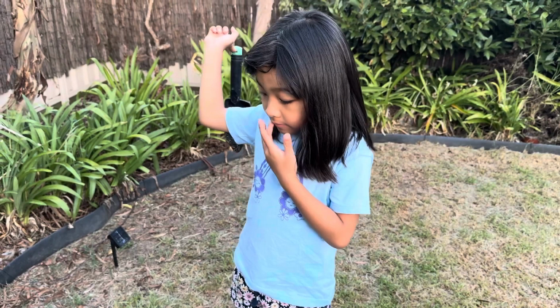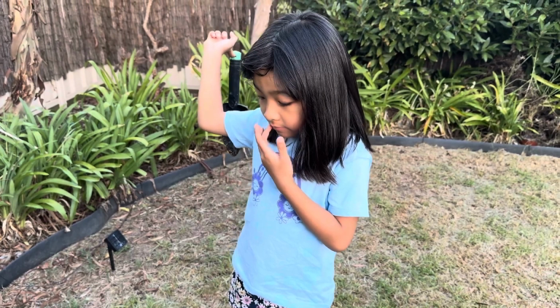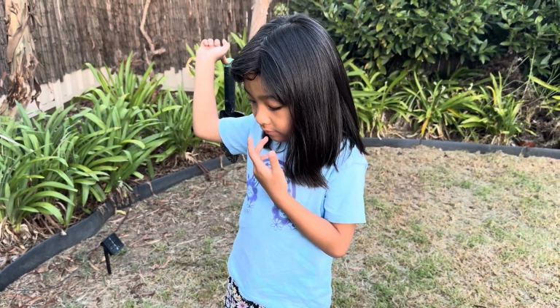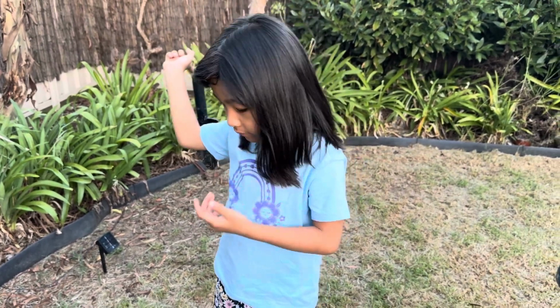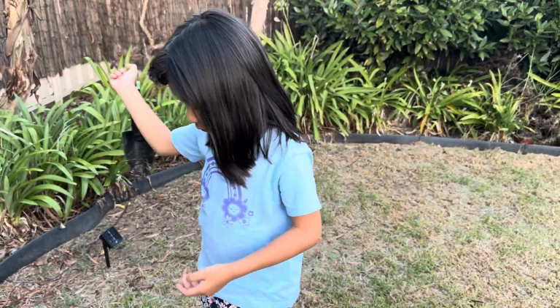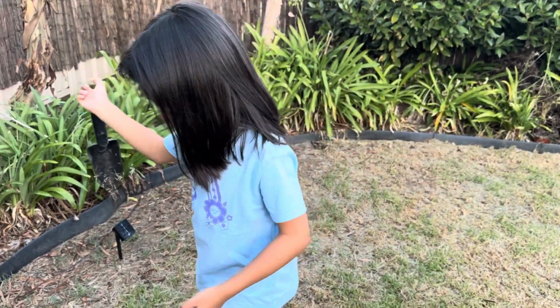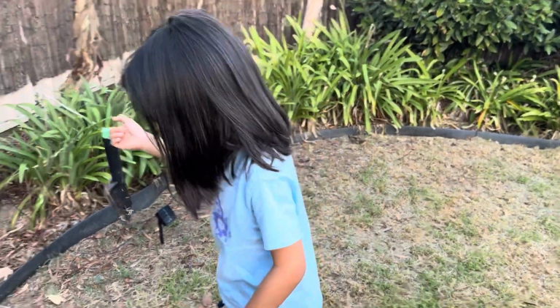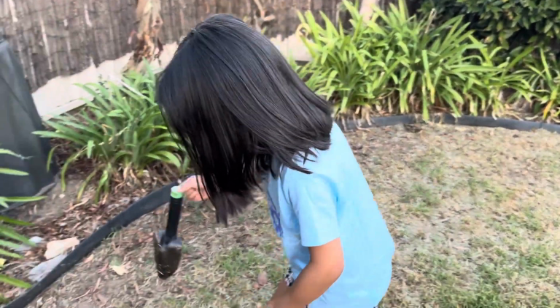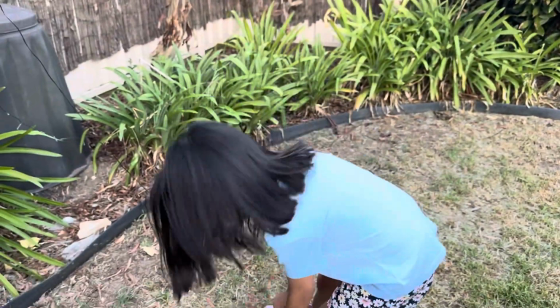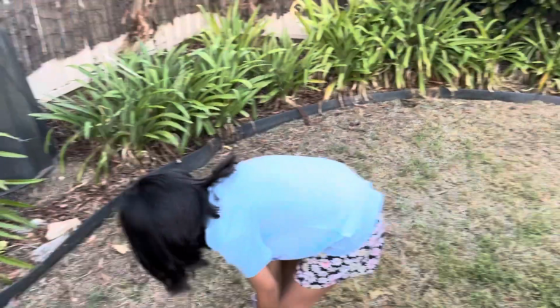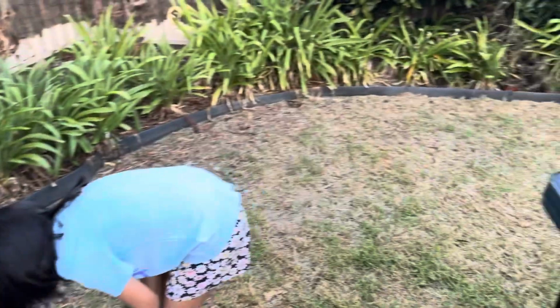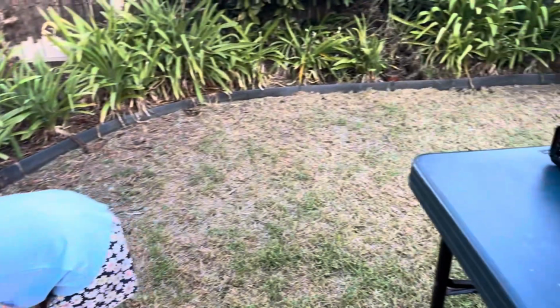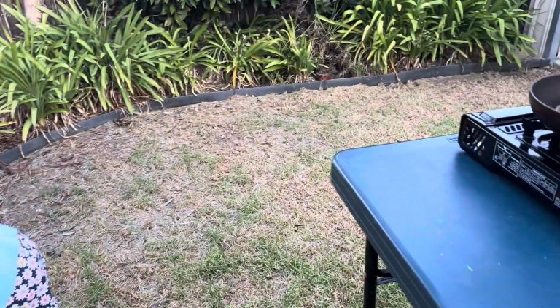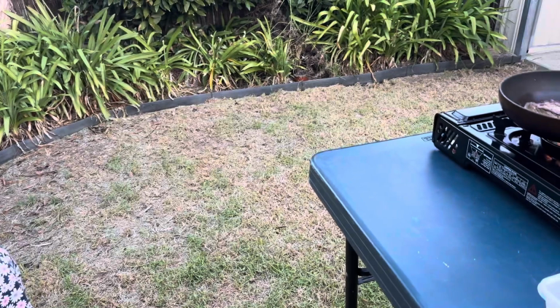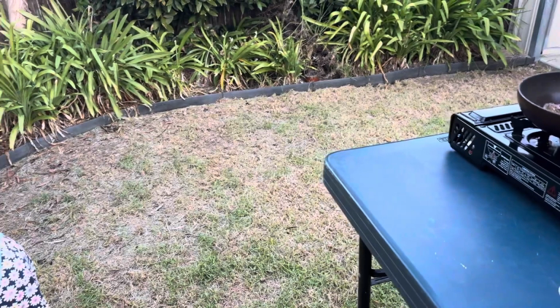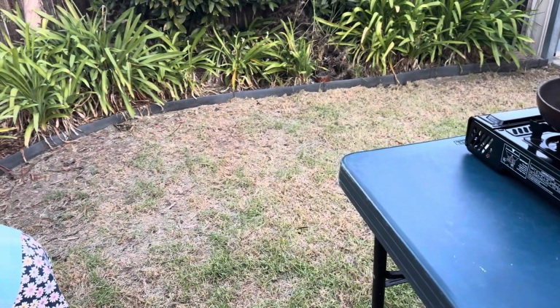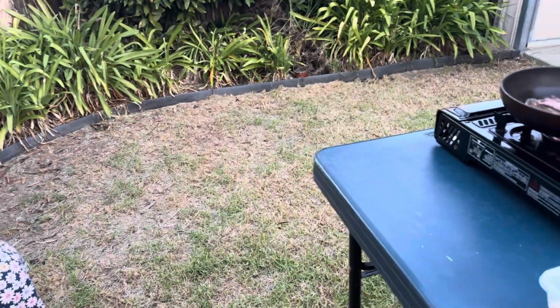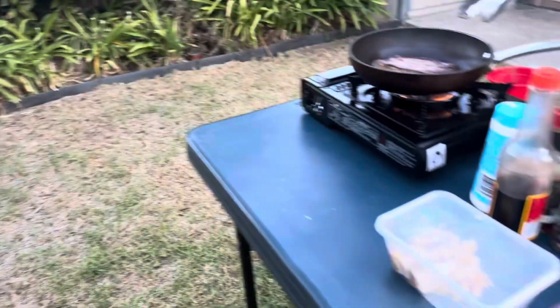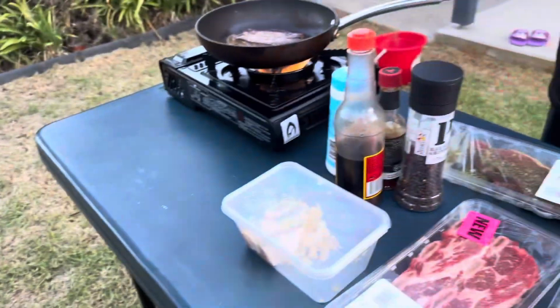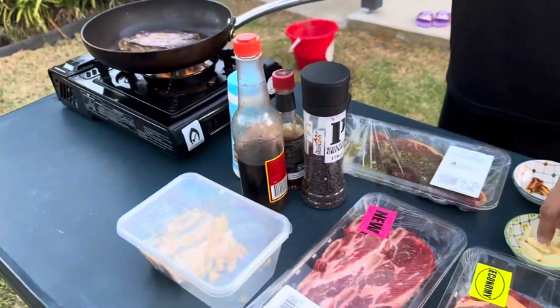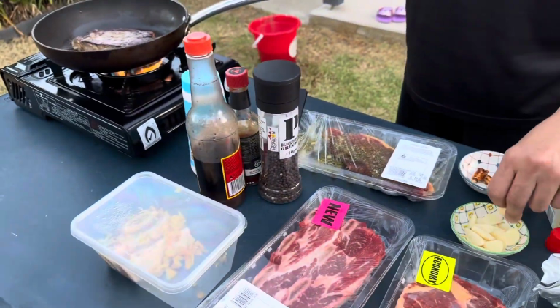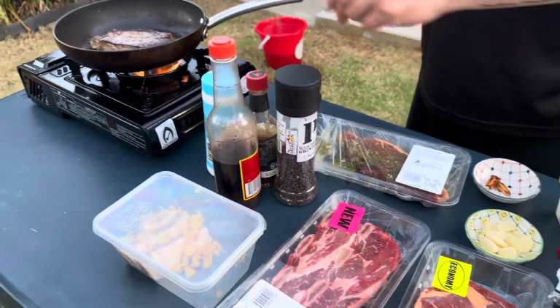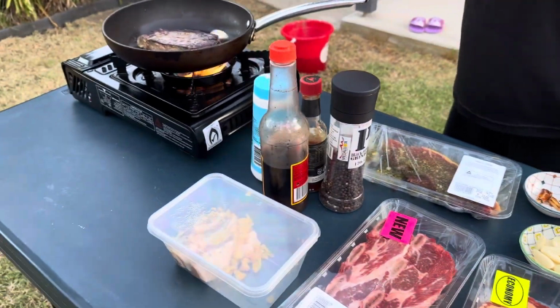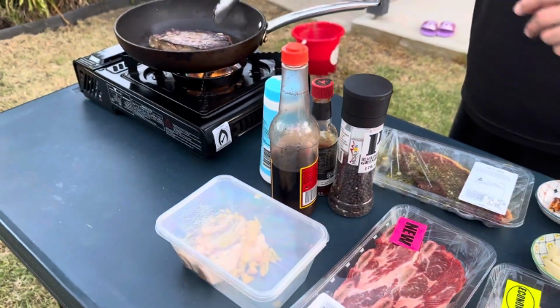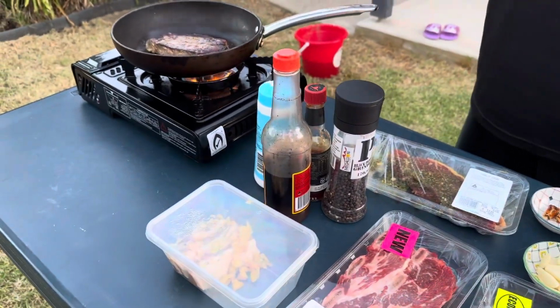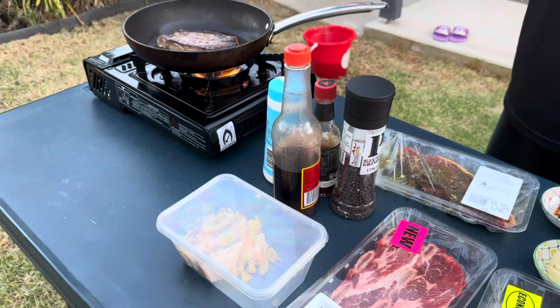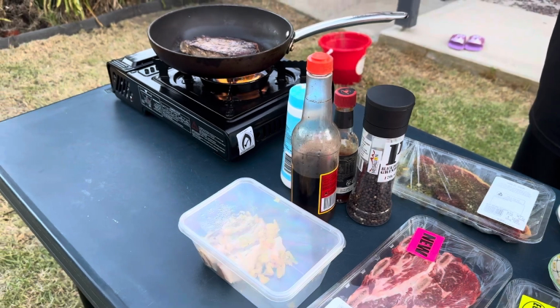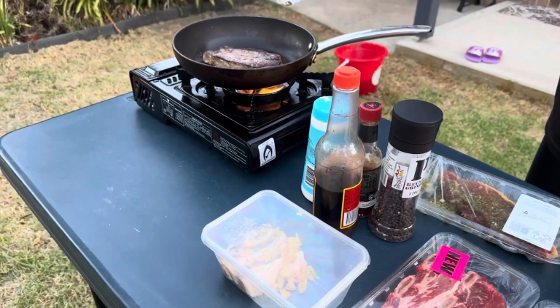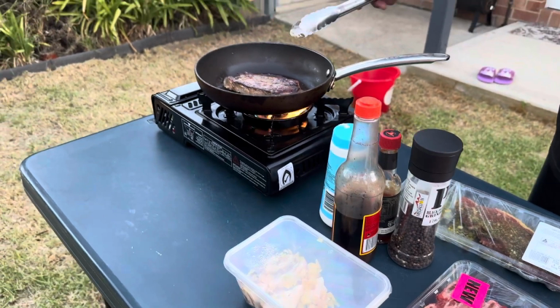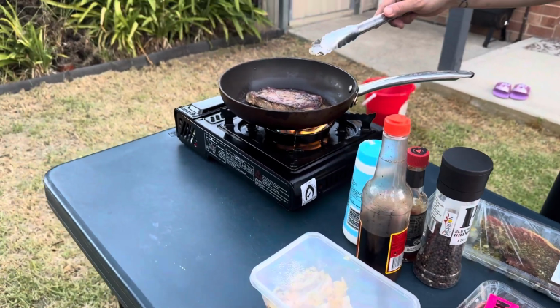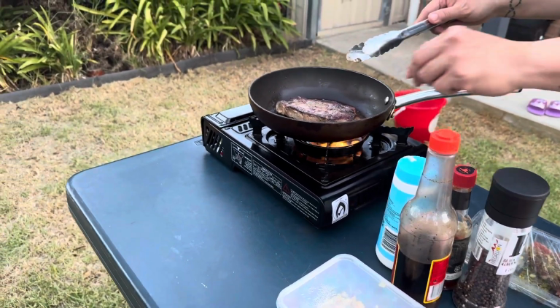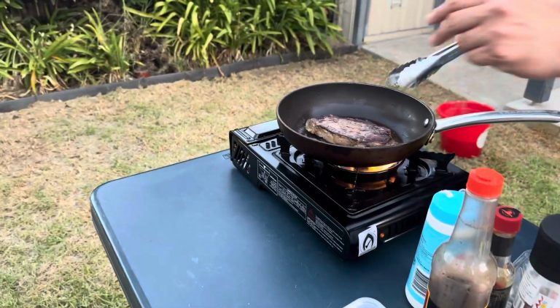Don't touch it. Maybe your hands are just dirty. Oh, the smell is great. Oh, we forgot the rosemary.